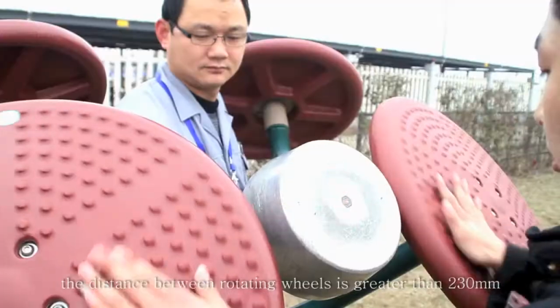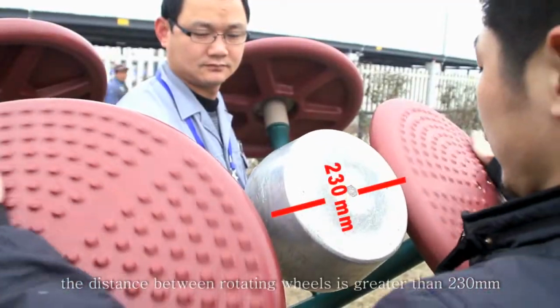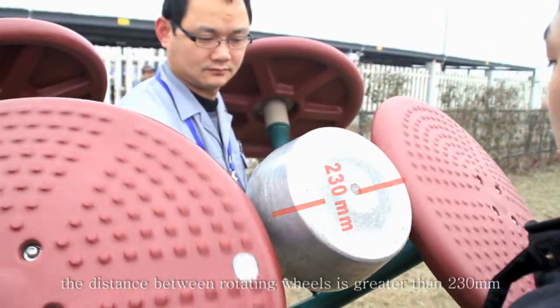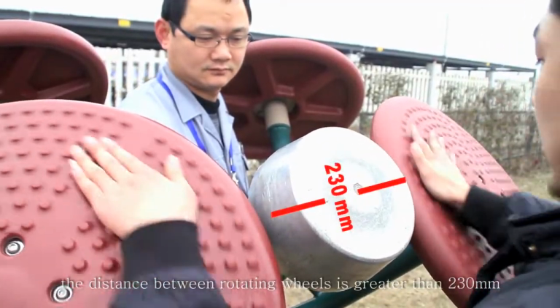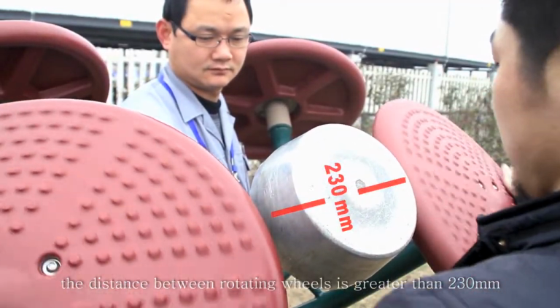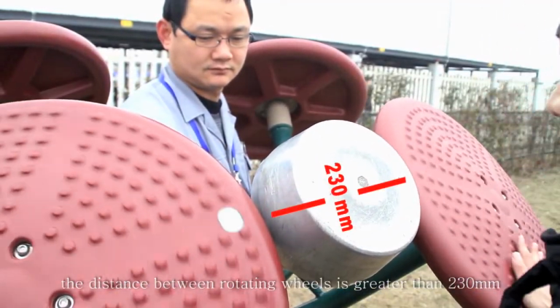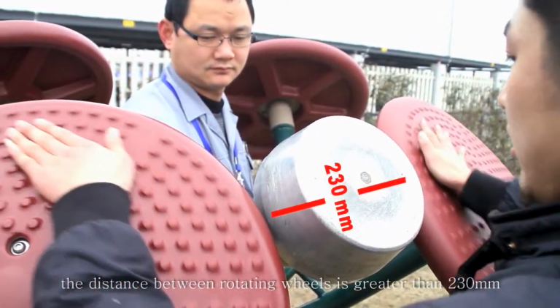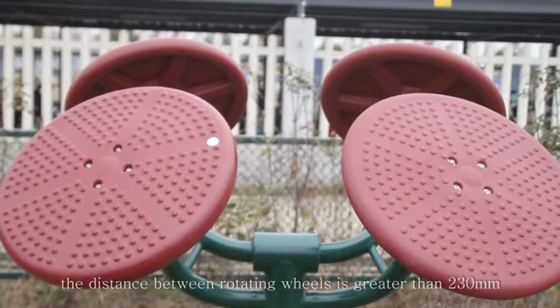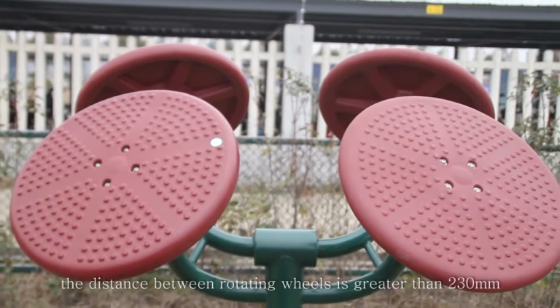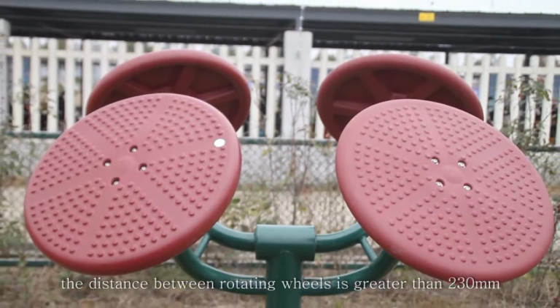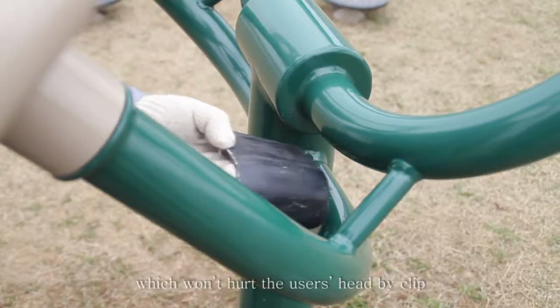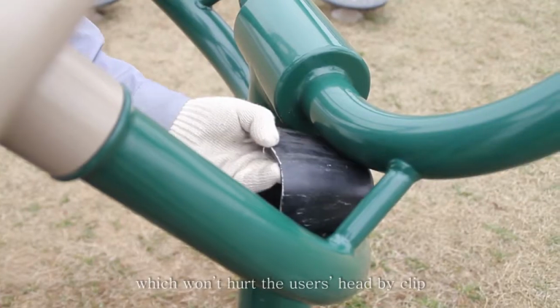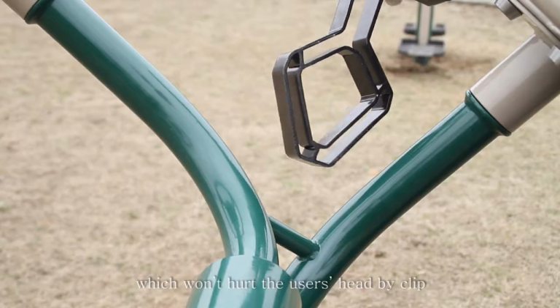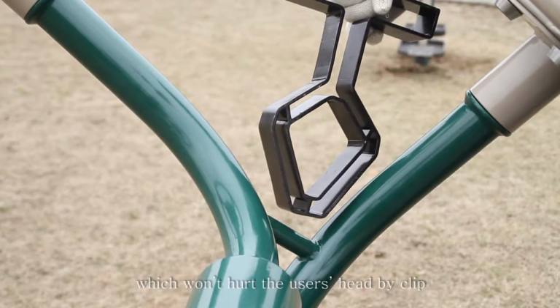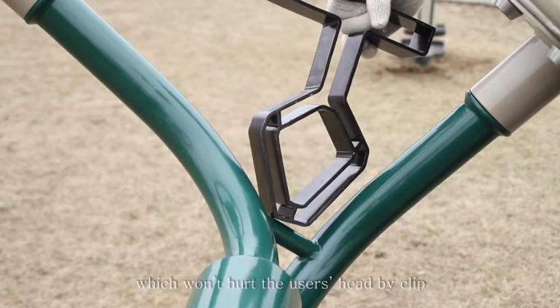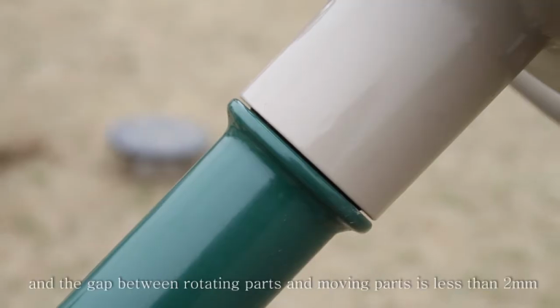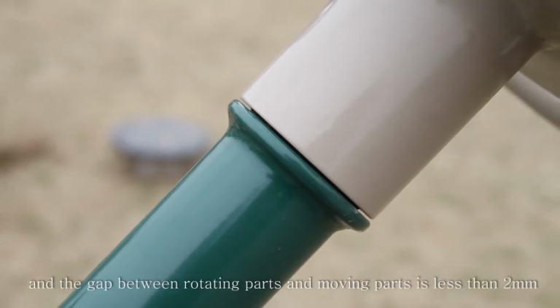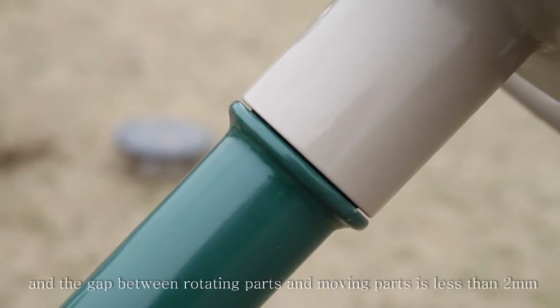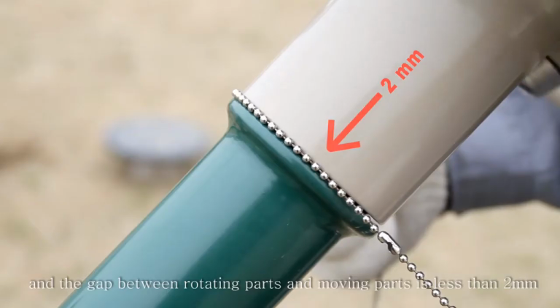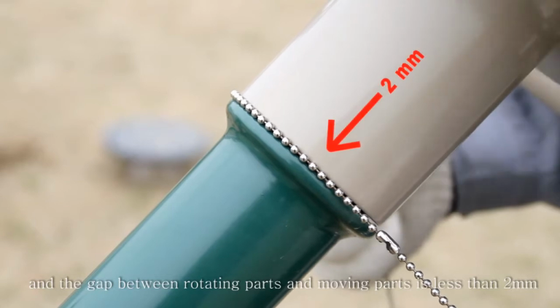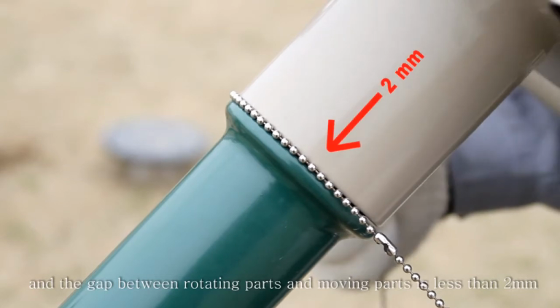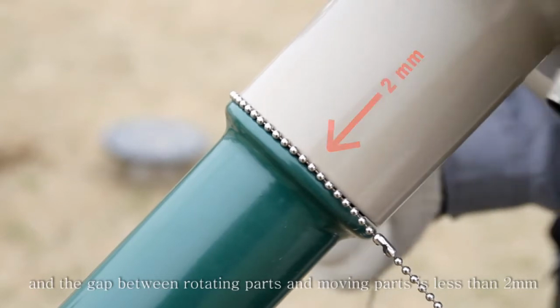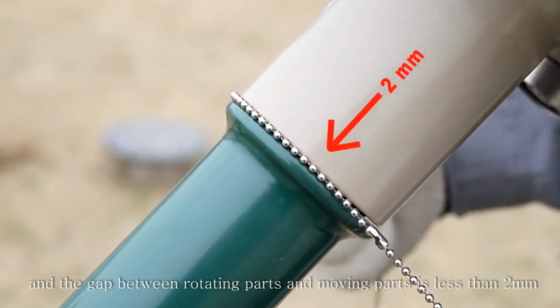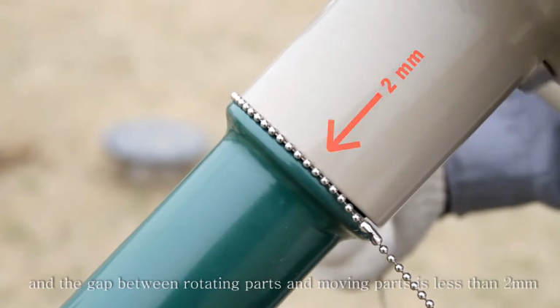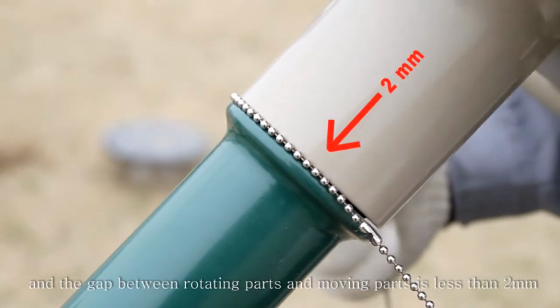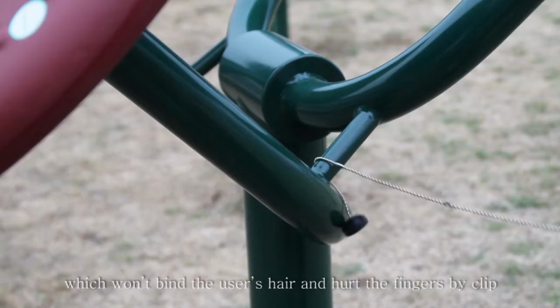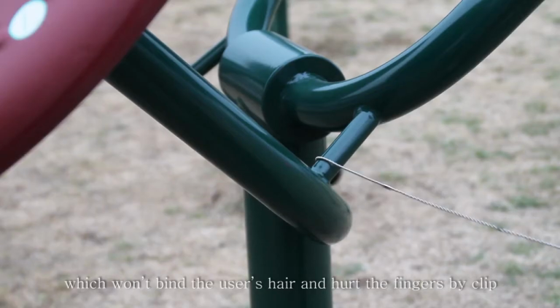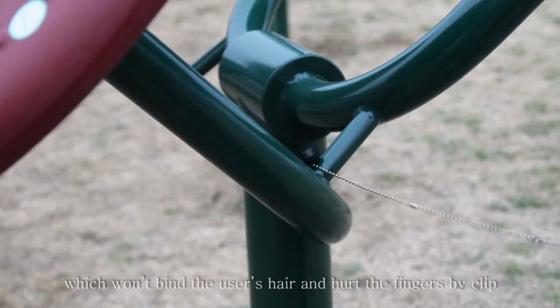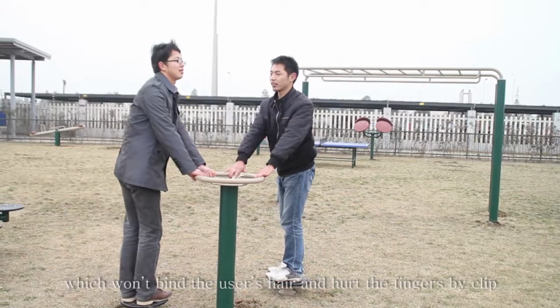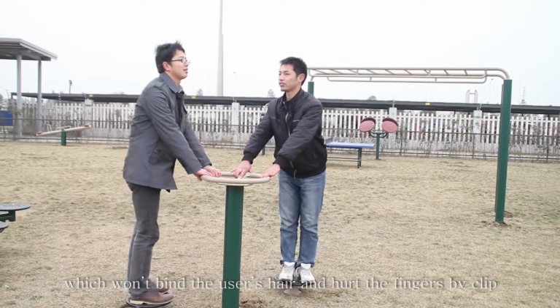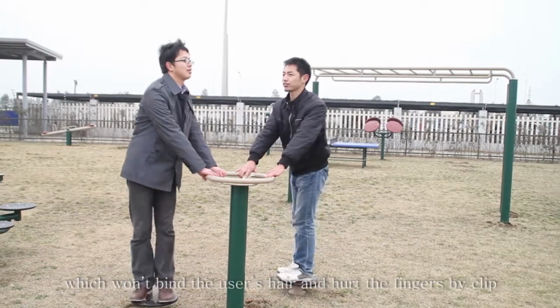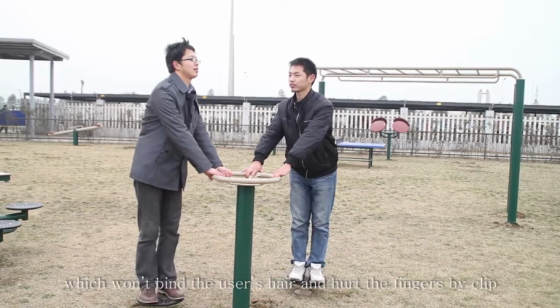The distance between rotating wheels is greater than 230 mm, which won't hurt the user's head. The gap between rotating parts and moving parts is less than 2 mm, which won't bind the user's hair or hurt the fingers.